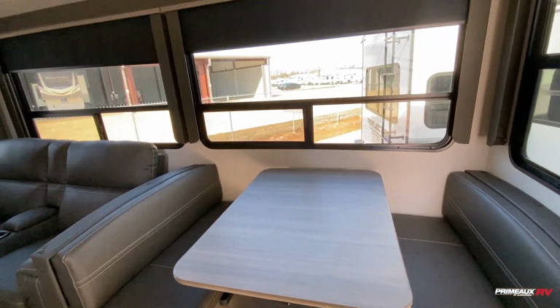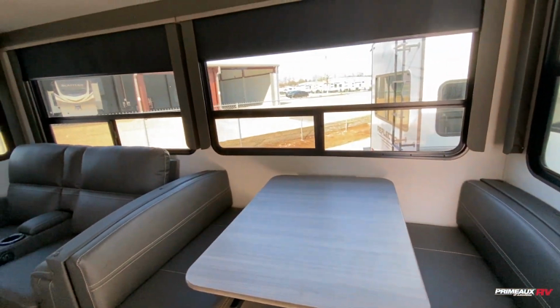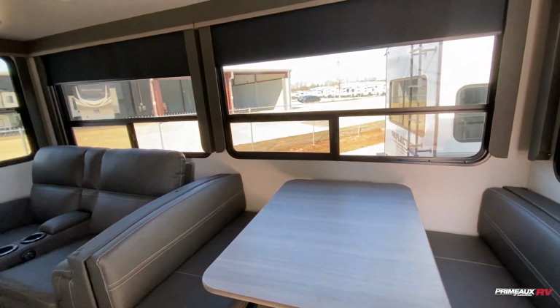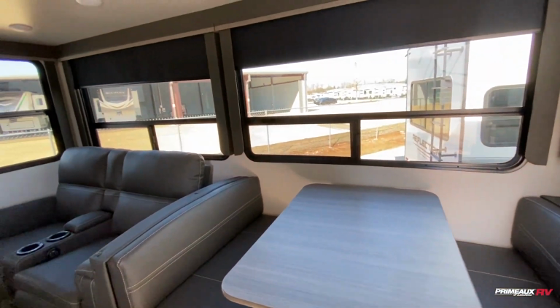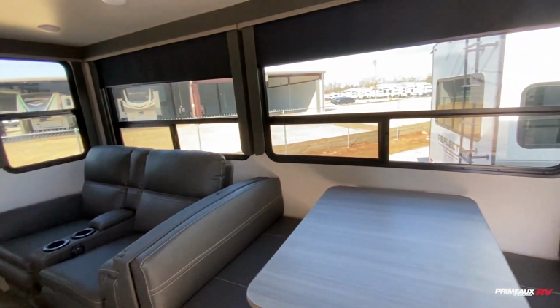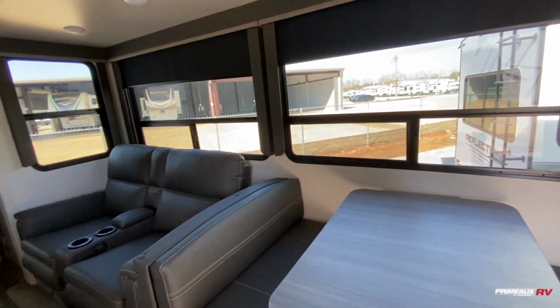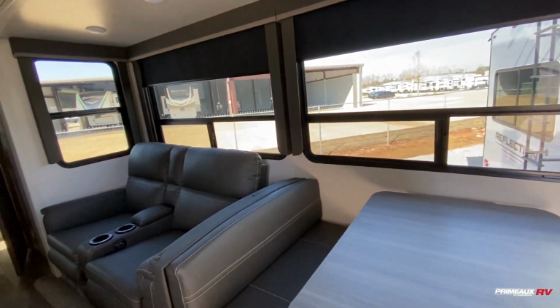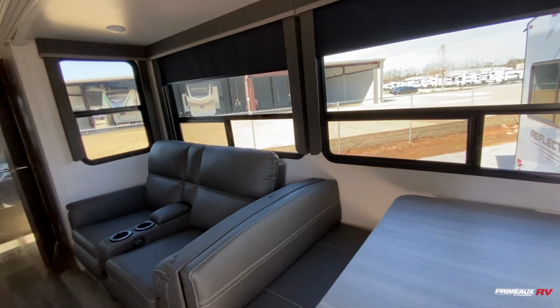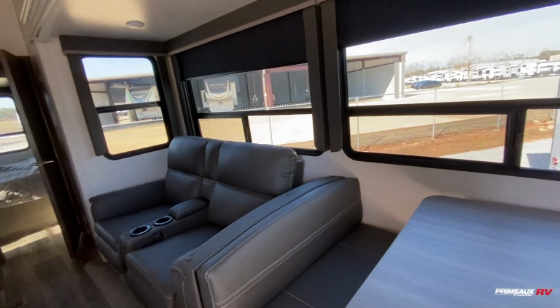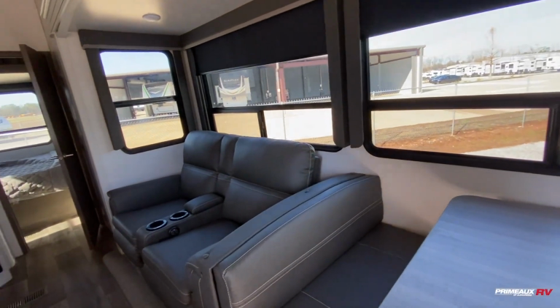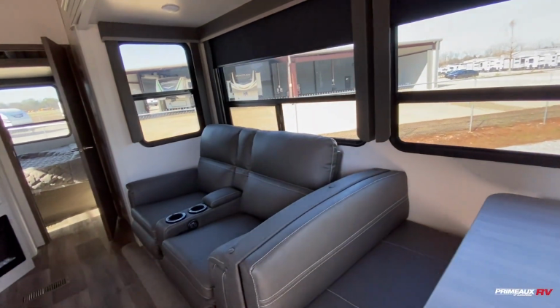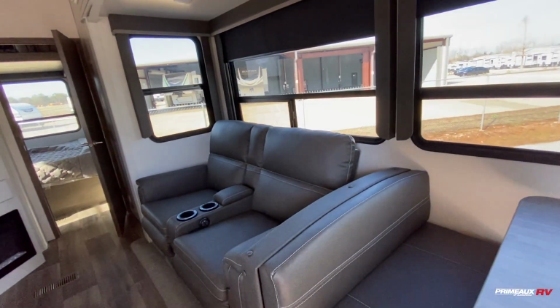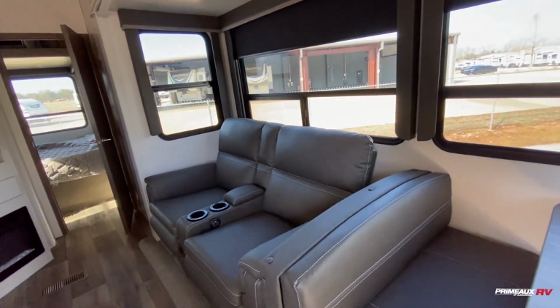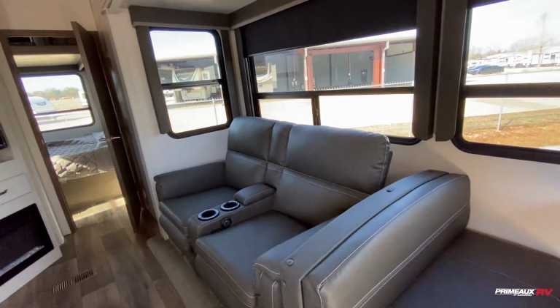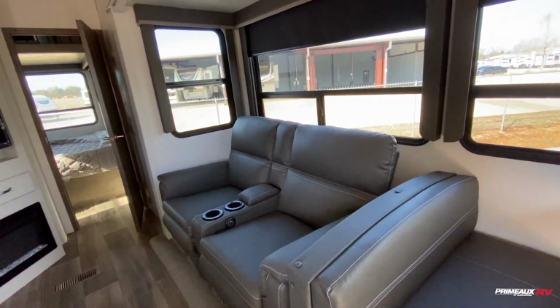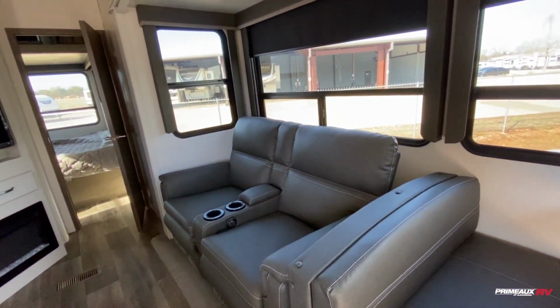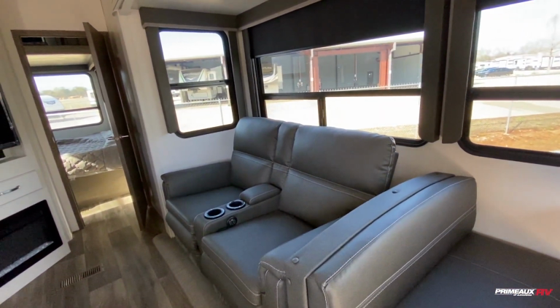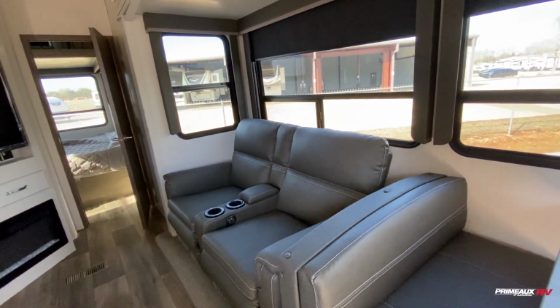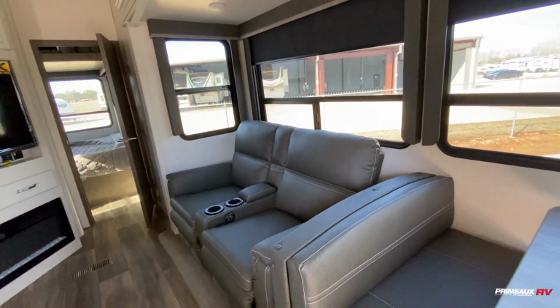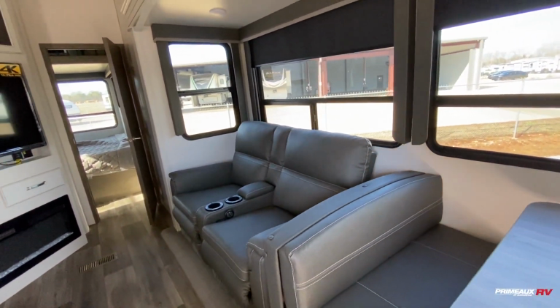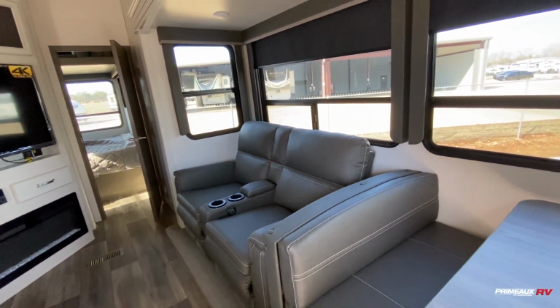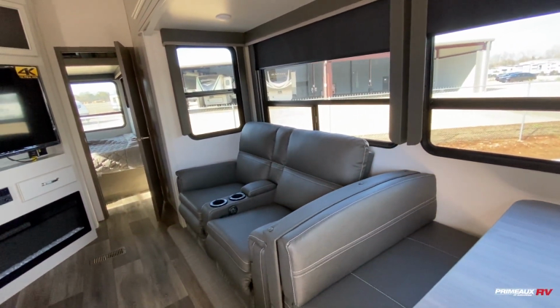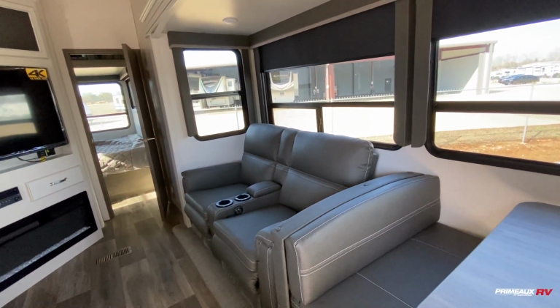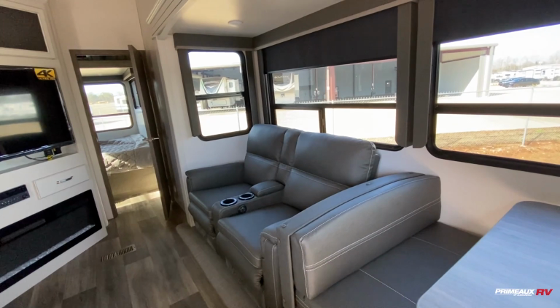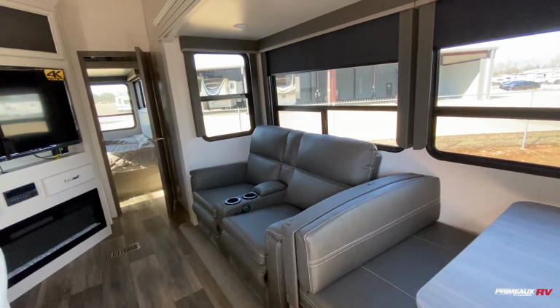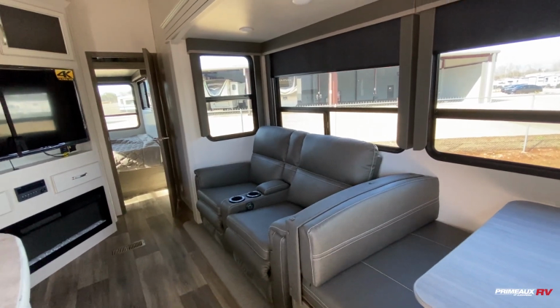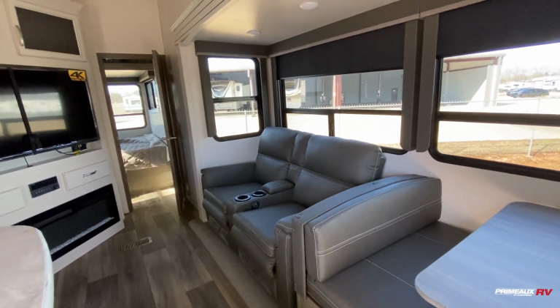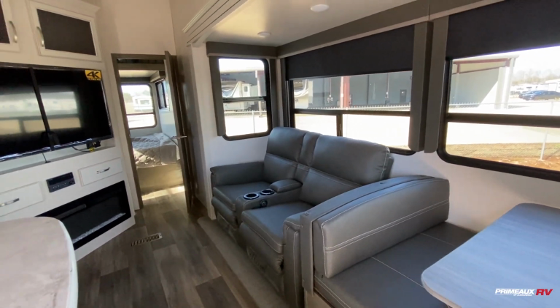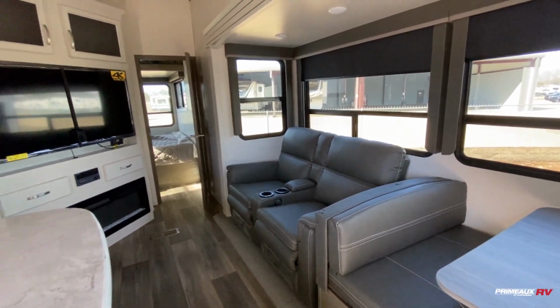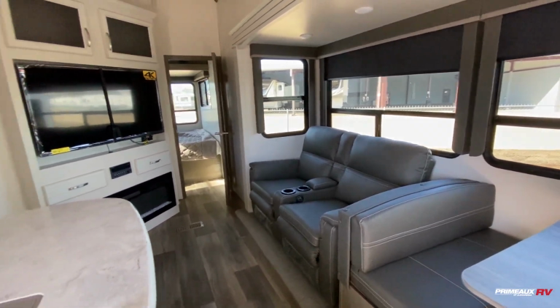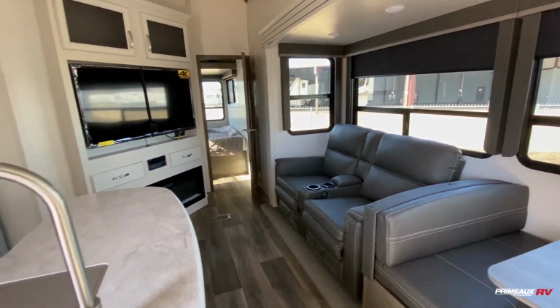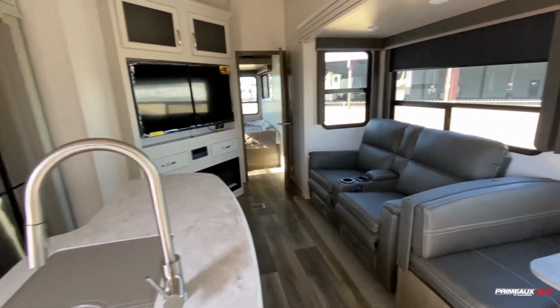Huge windows all throughout here with the blackout shades. A couple of theater reclining seats with heating and massage, LED accent lighting, as well as USB ports and cup holders.